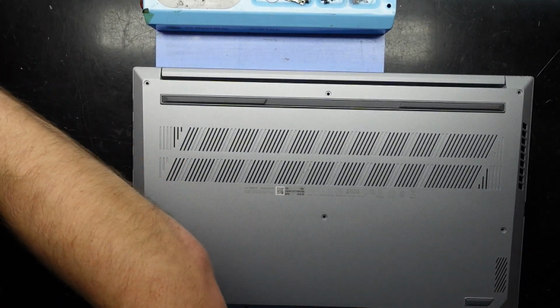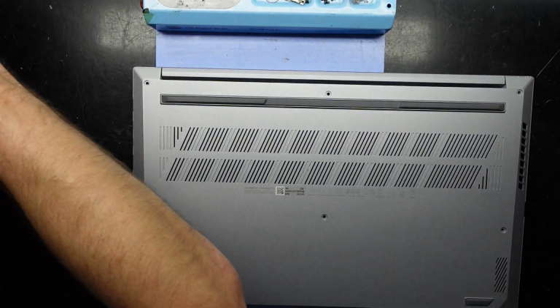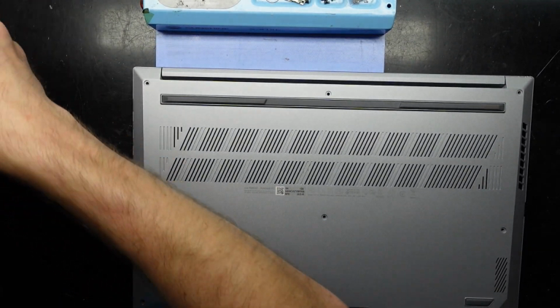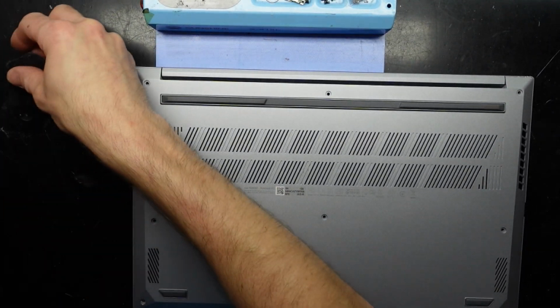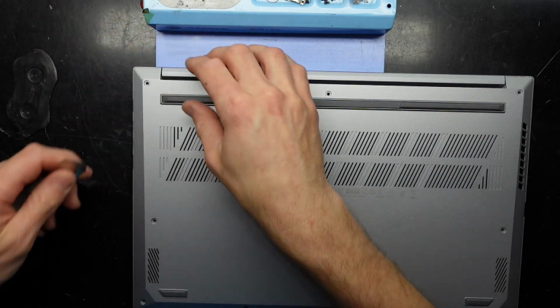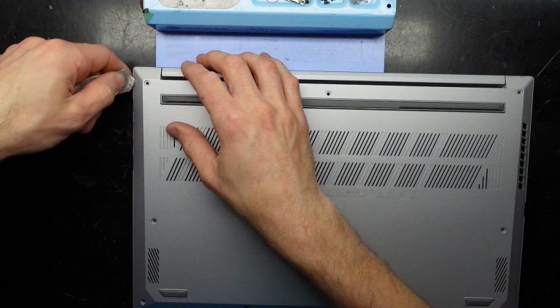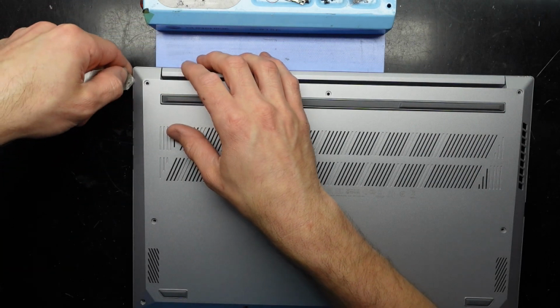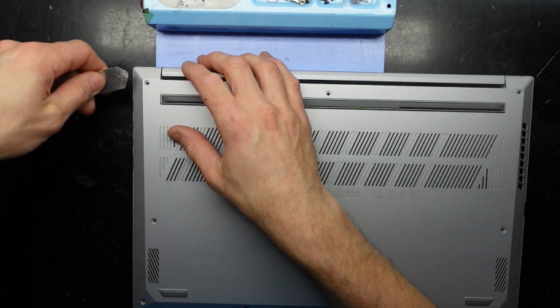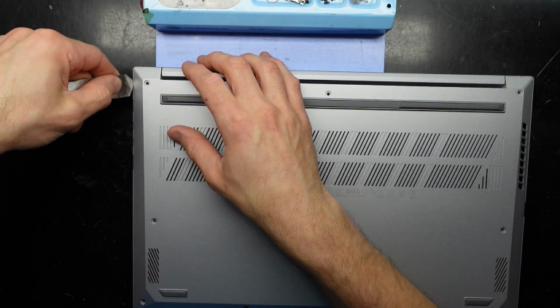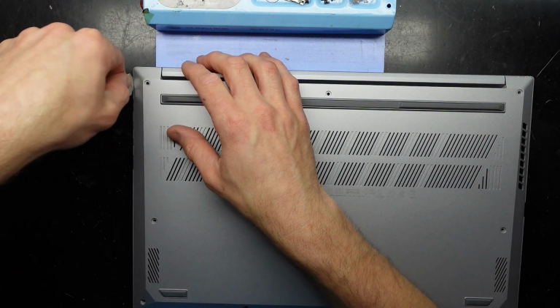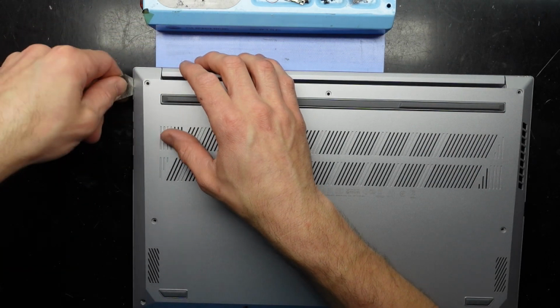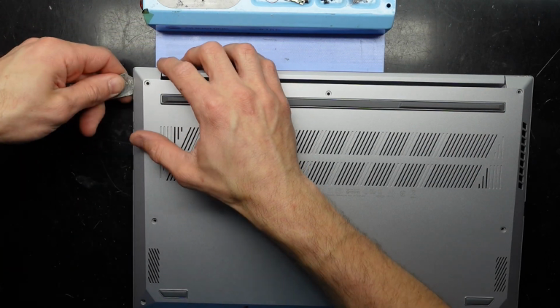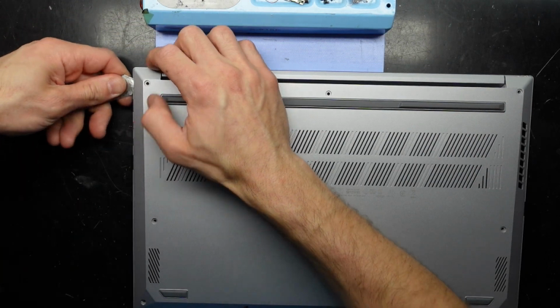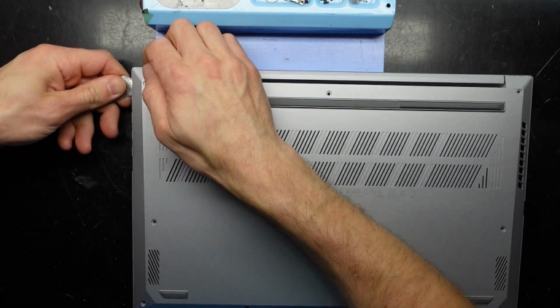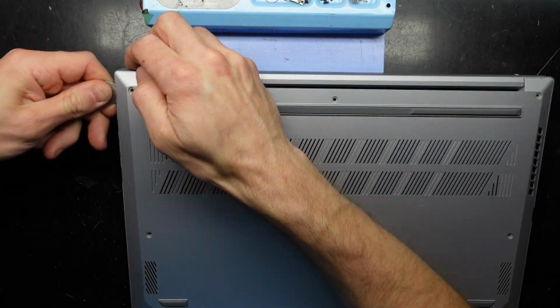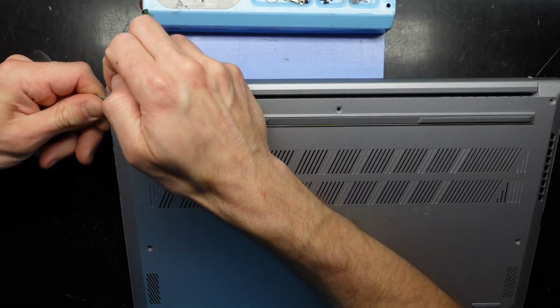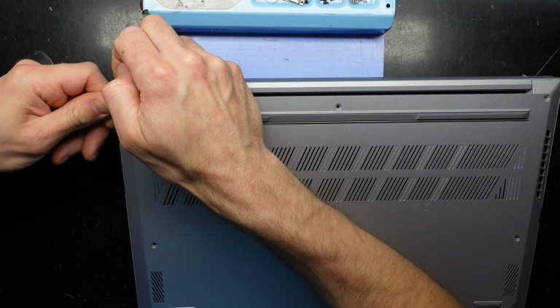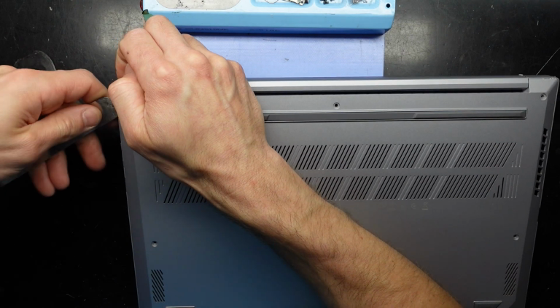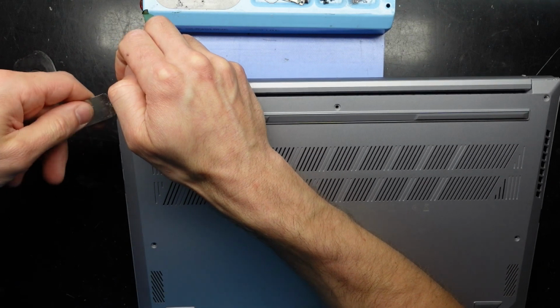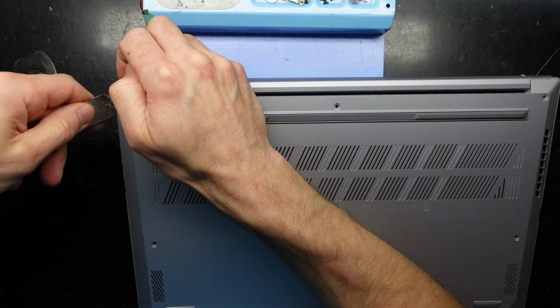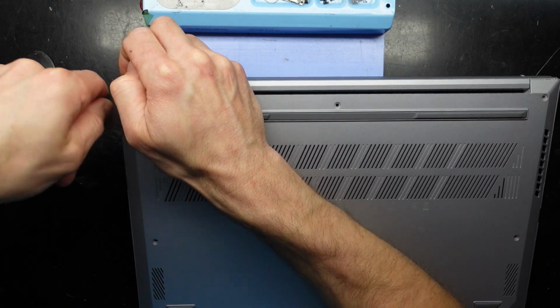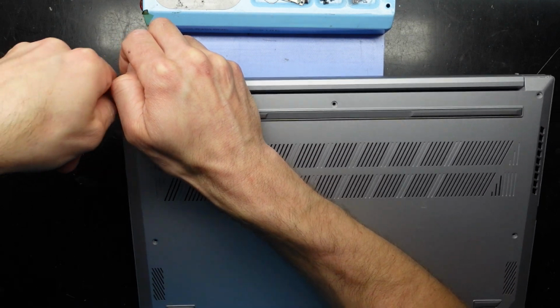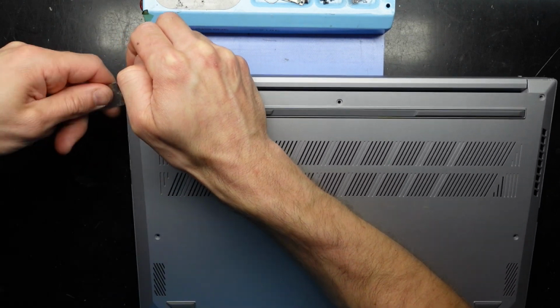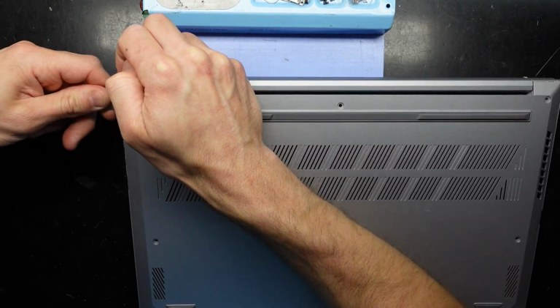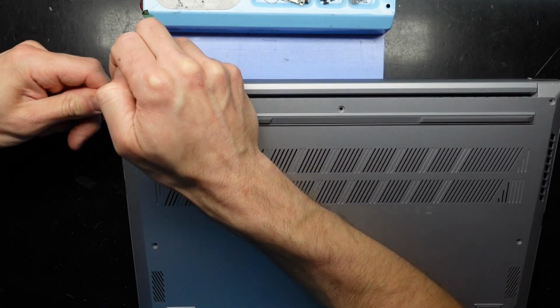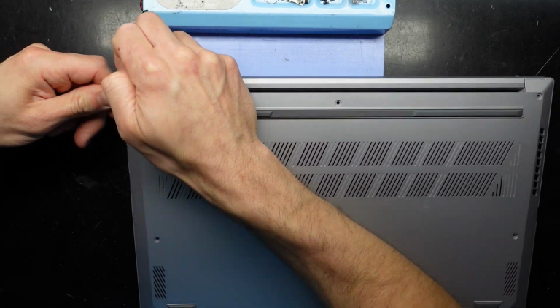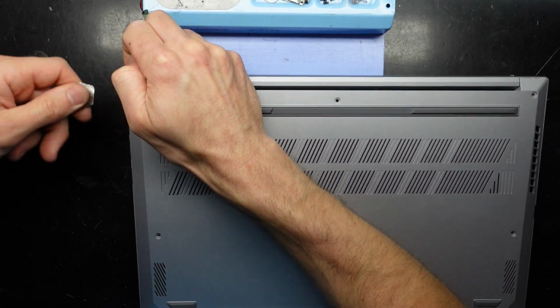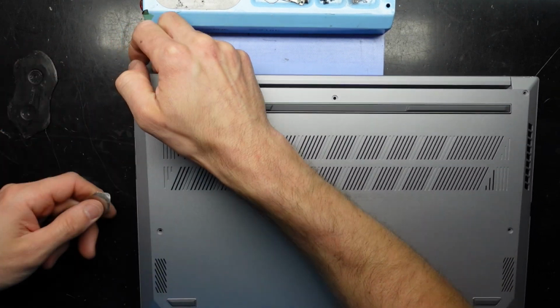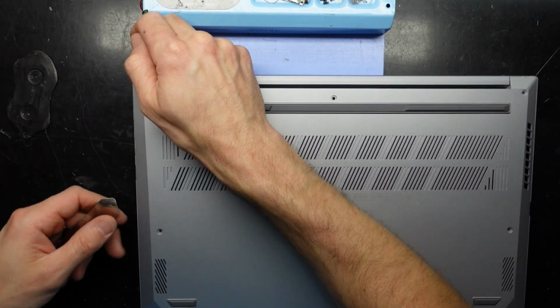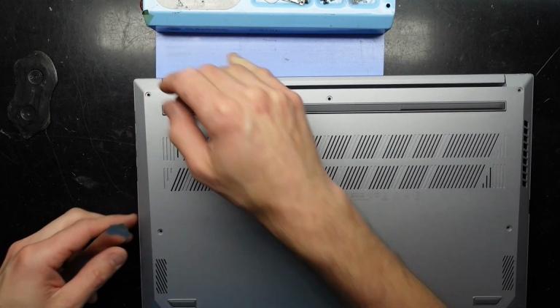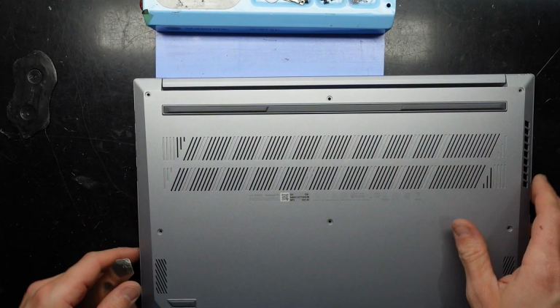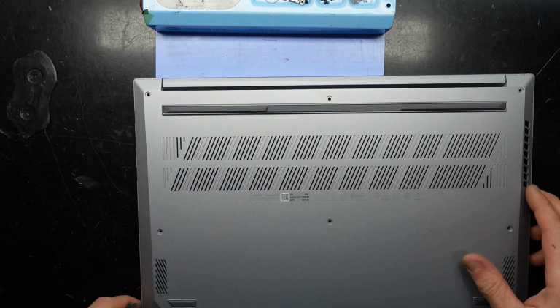I'm going to use a thin metal pry tool just to start it. I should be able to hopefully get it going. I'm going to start at the front.